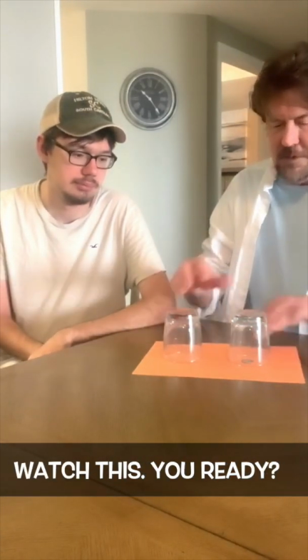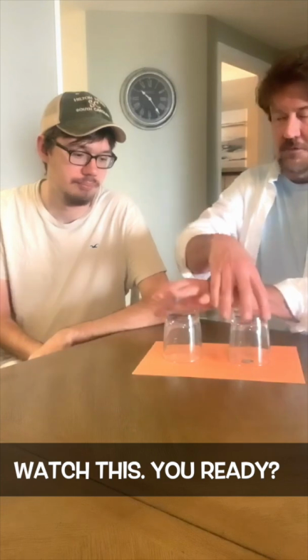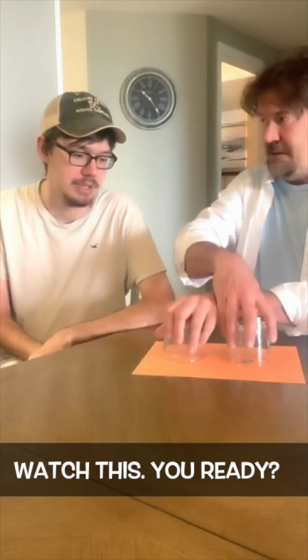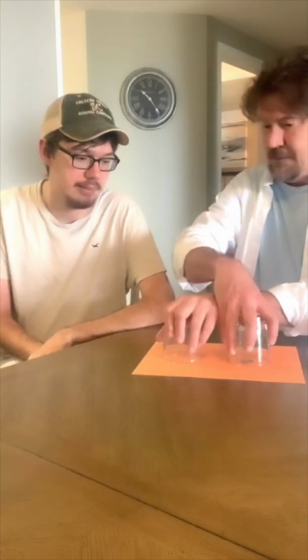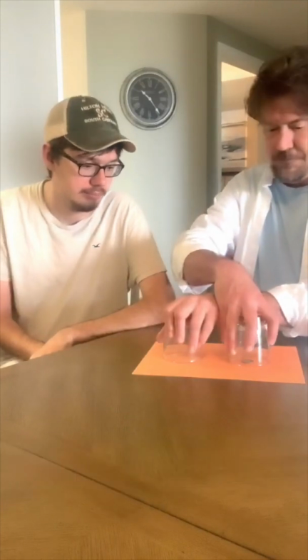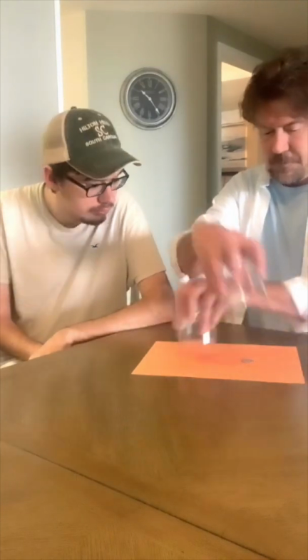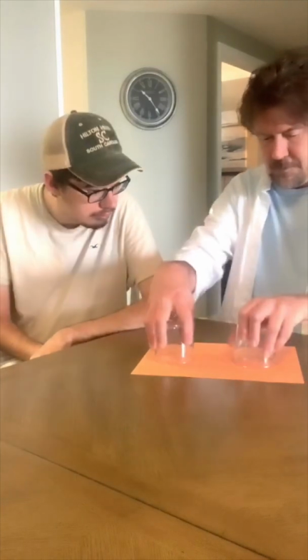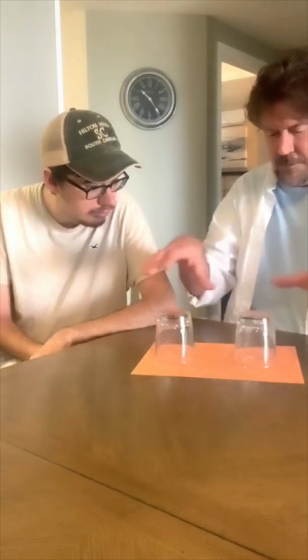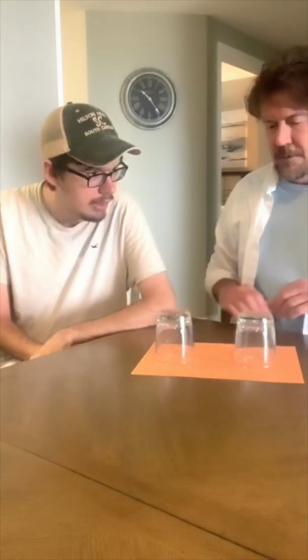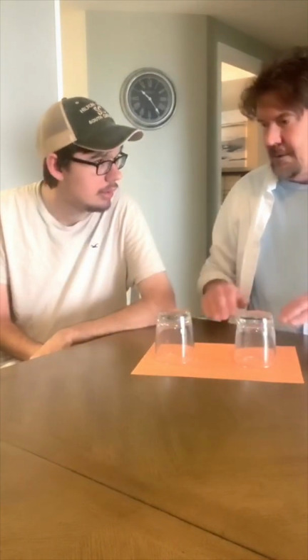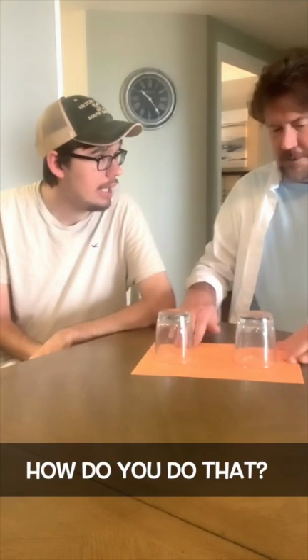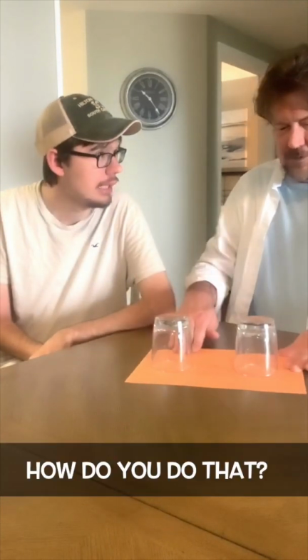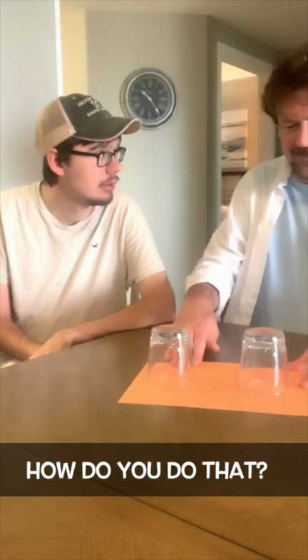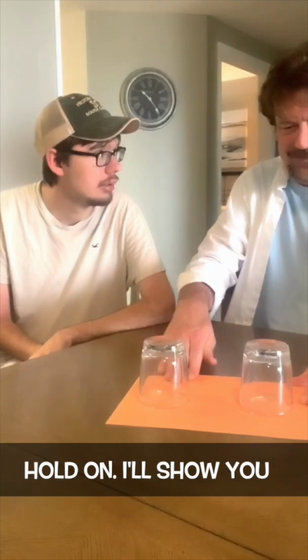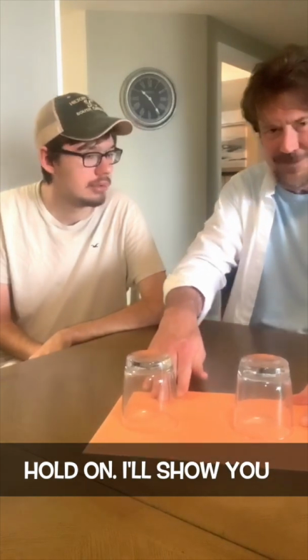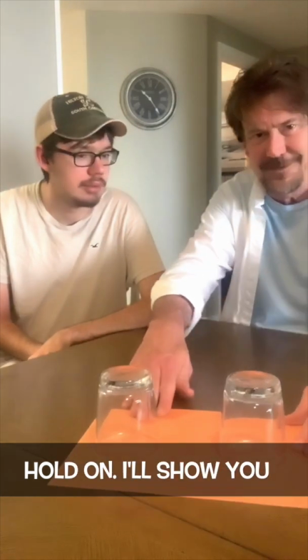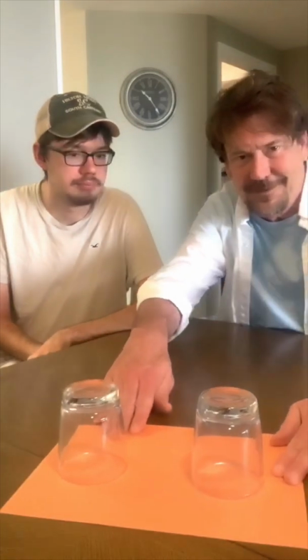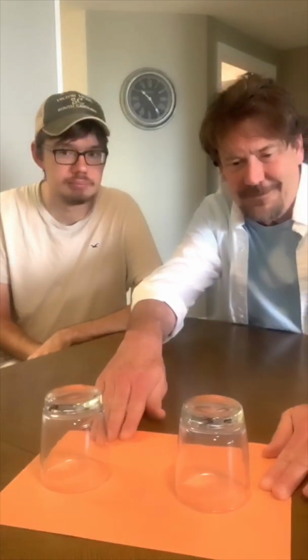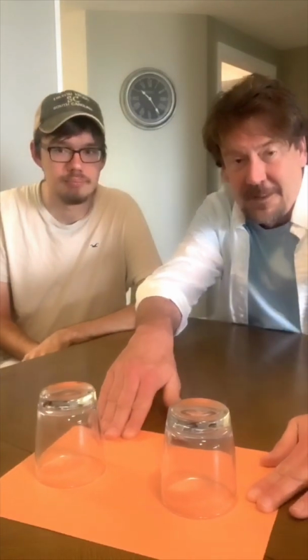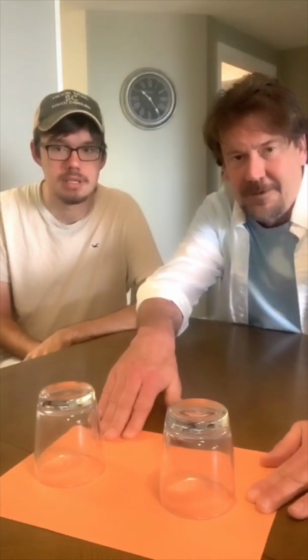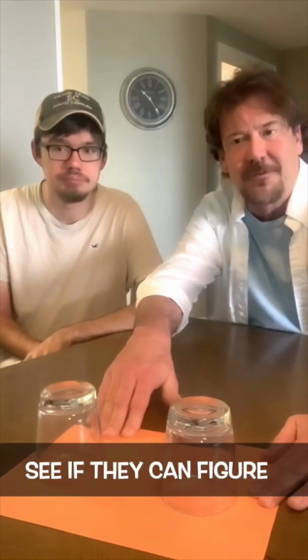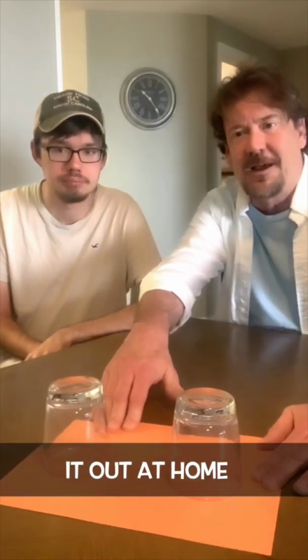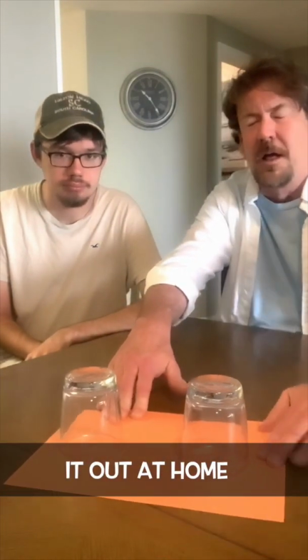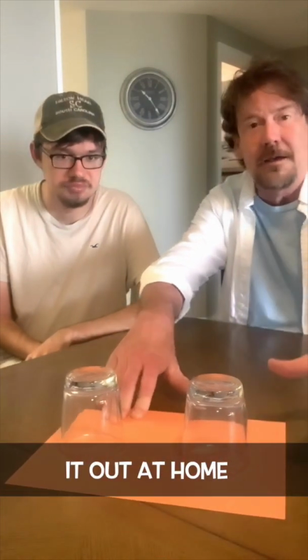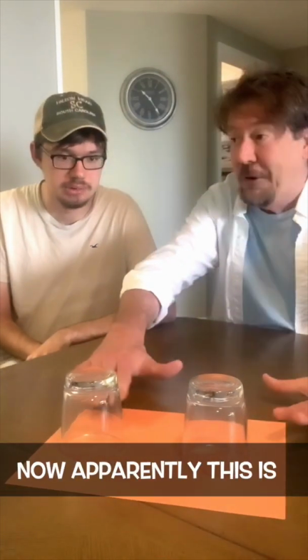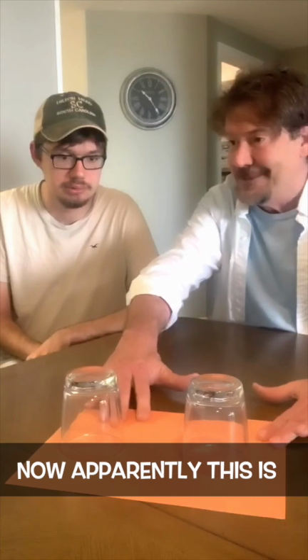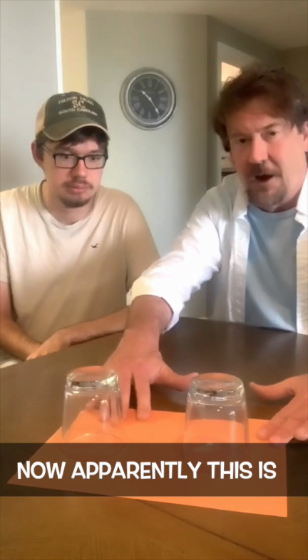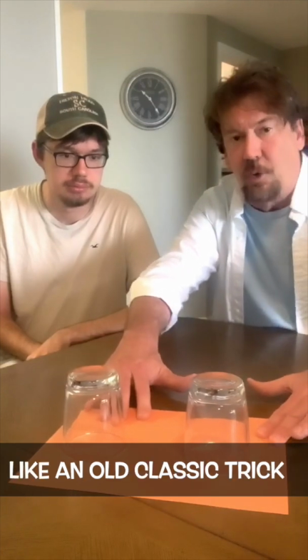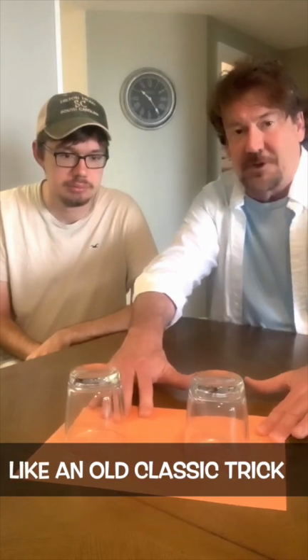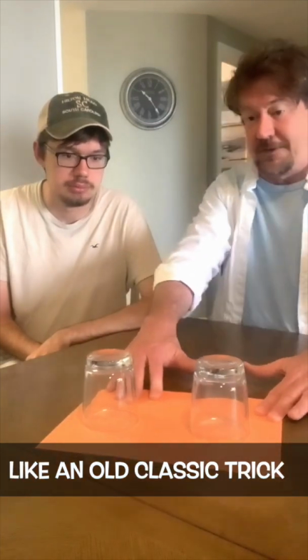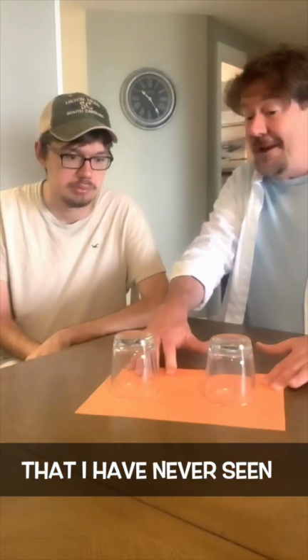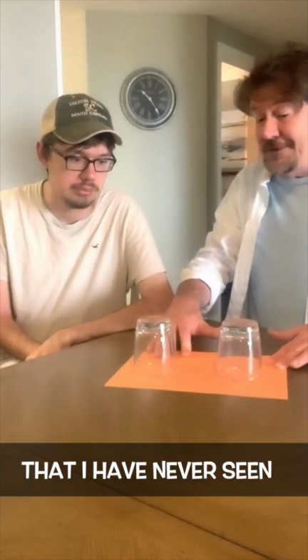Alright, ready? Yeah. How do you do that? Hold on, I'll show you. Do you see that at home? See if they can figure it out at home. Apparently this is like an old classic trick that I've never seen.